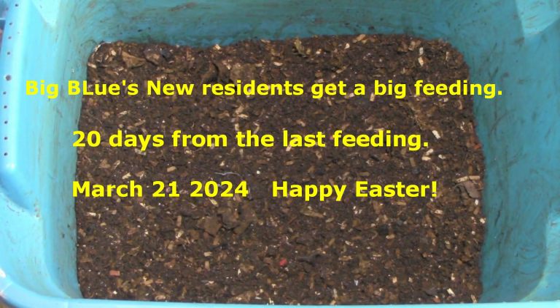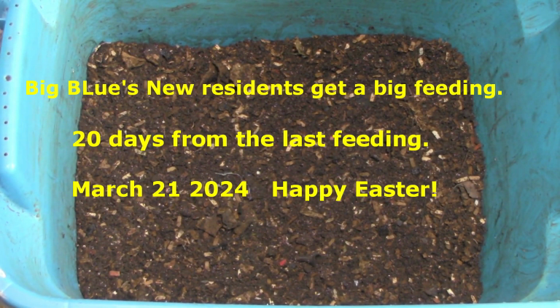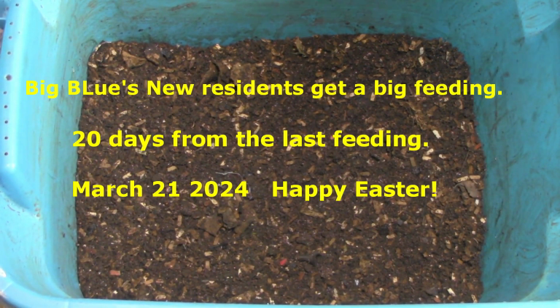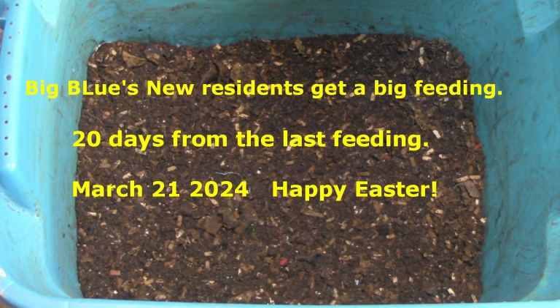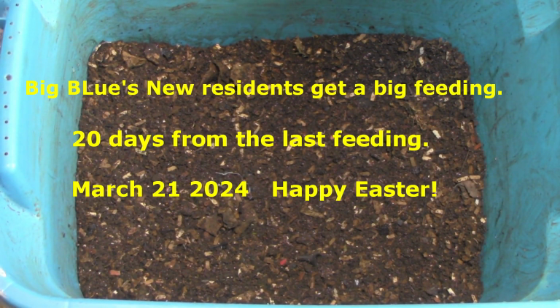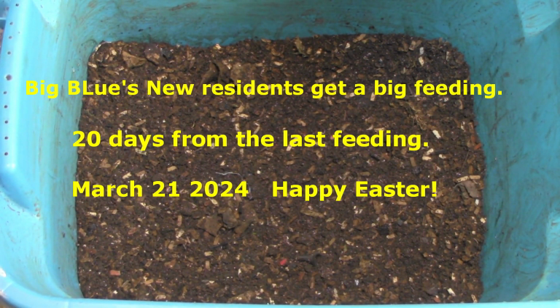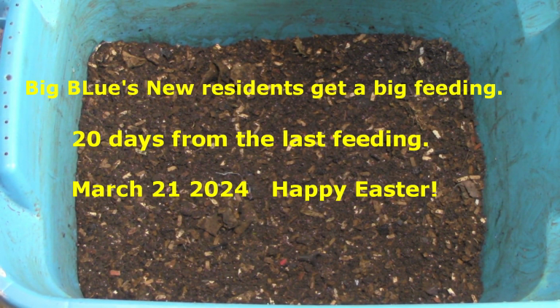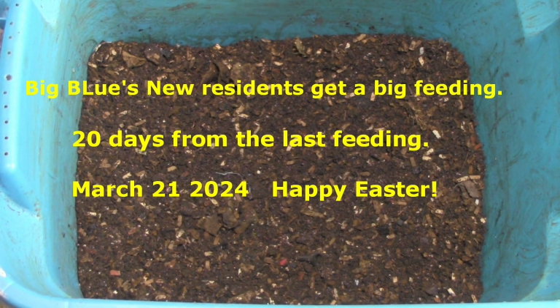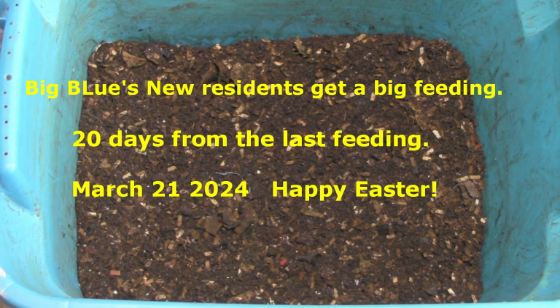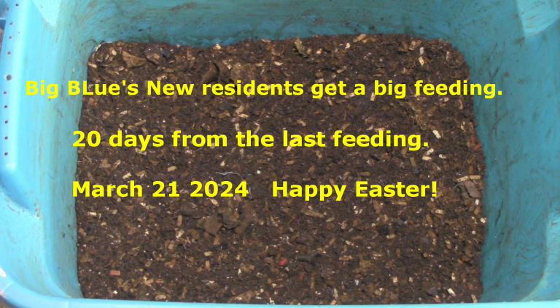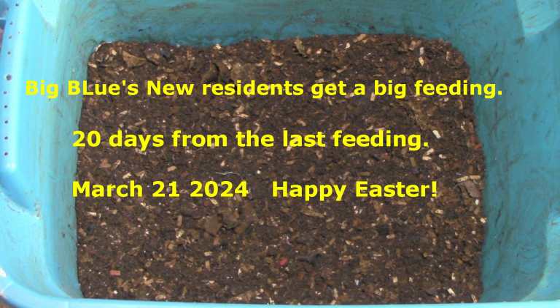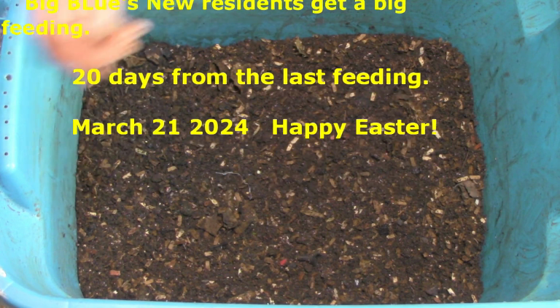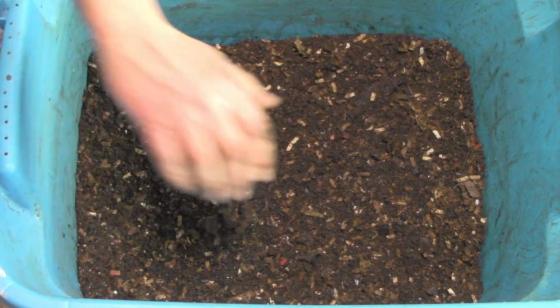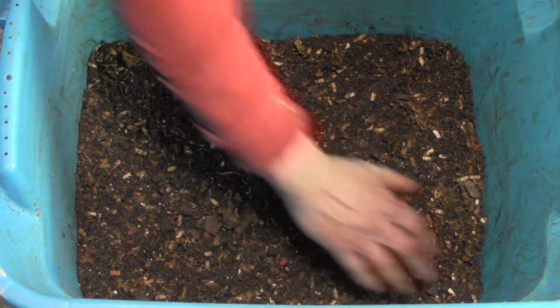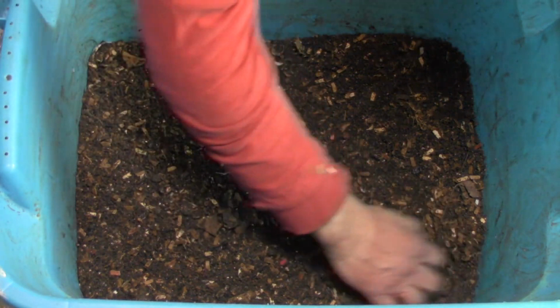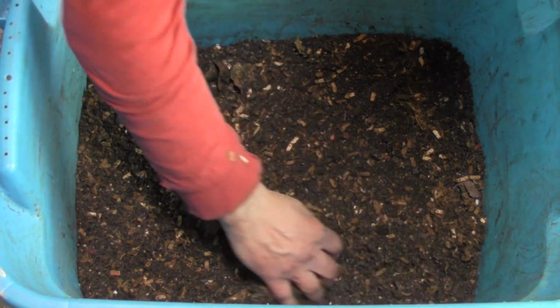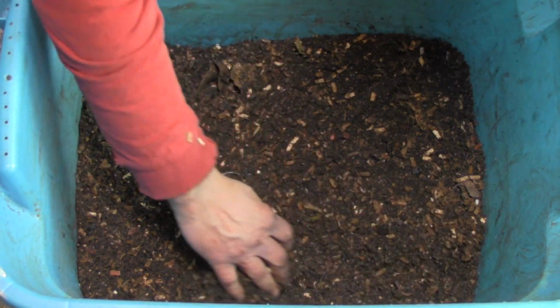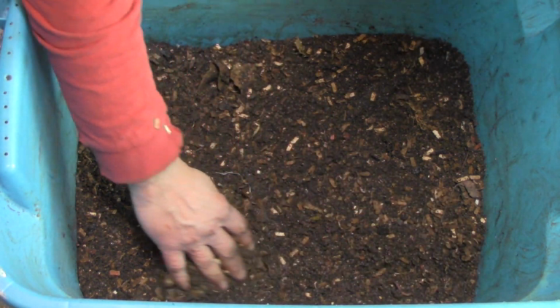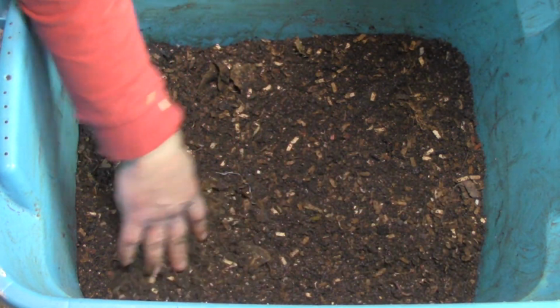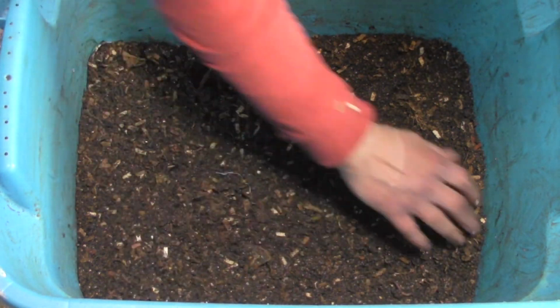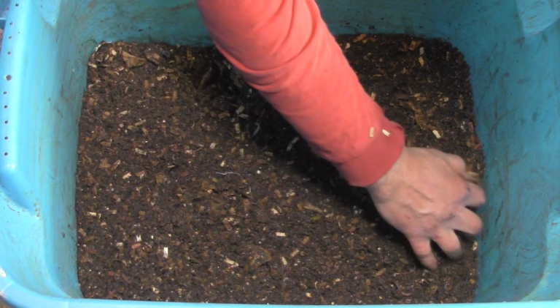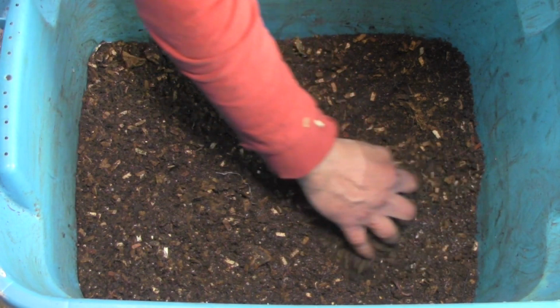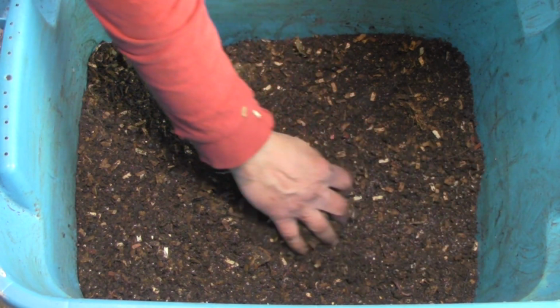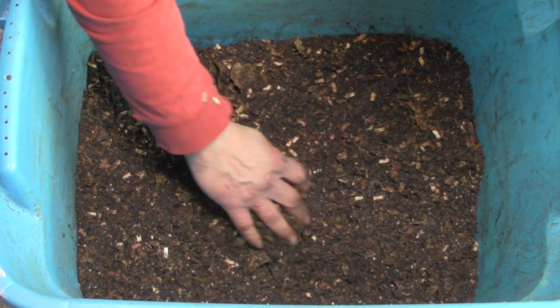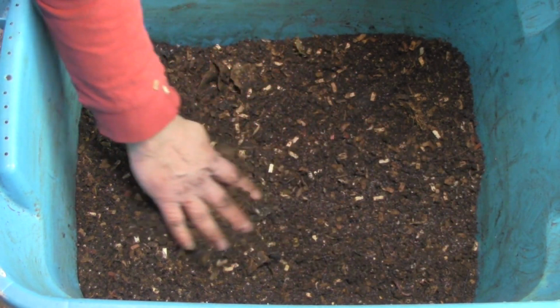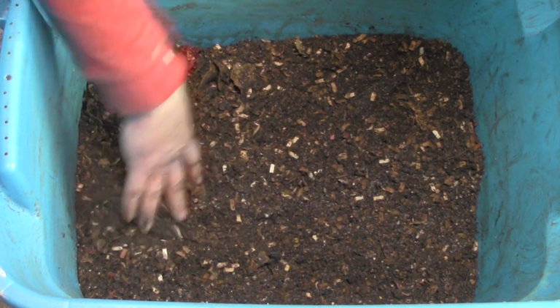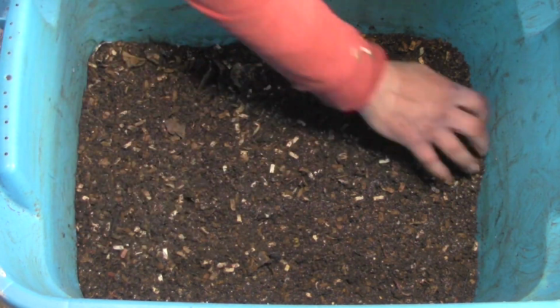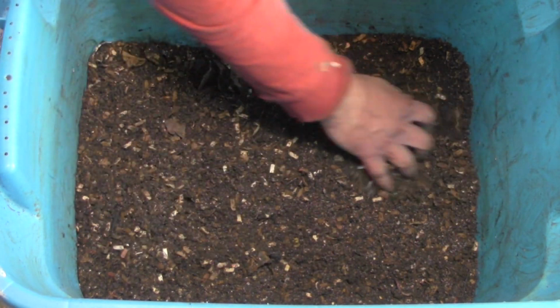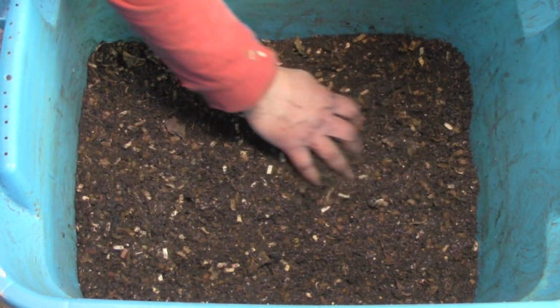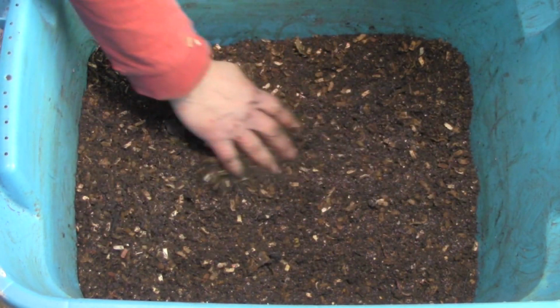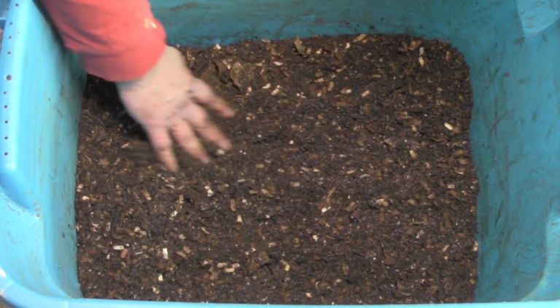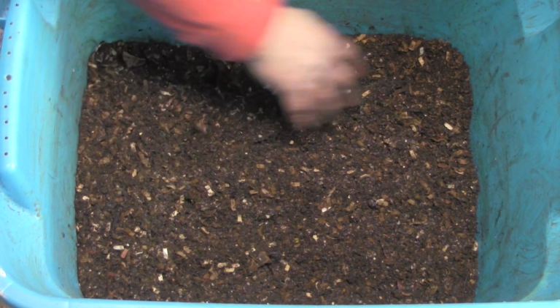Hello everybody, we're back at the Big Blue Bin. It's been almost three weeks and we still have all of these white springtails.